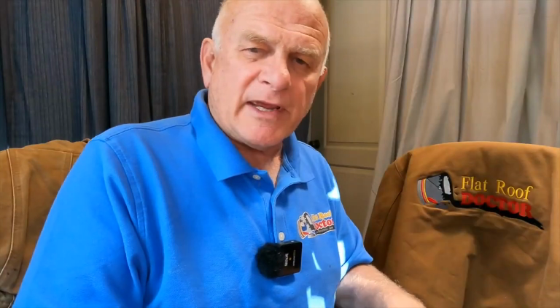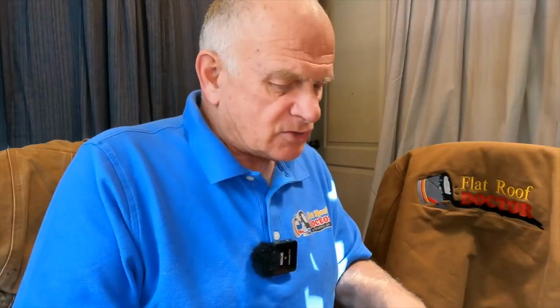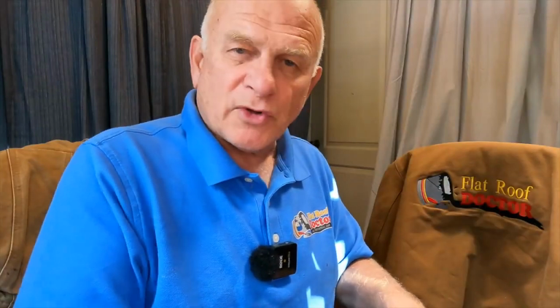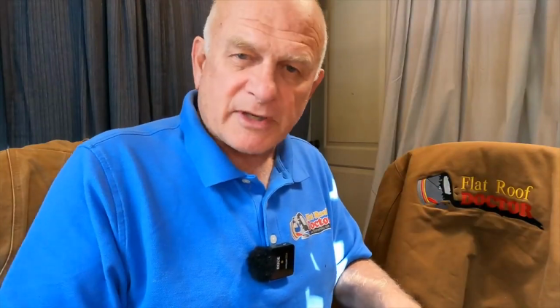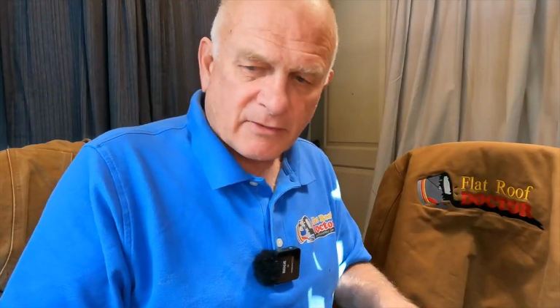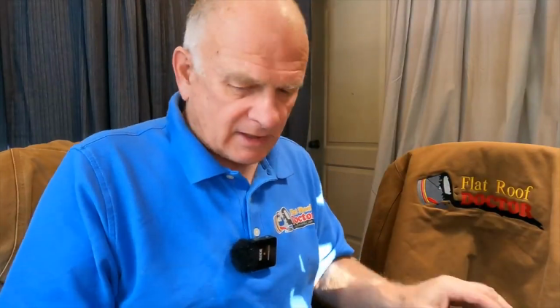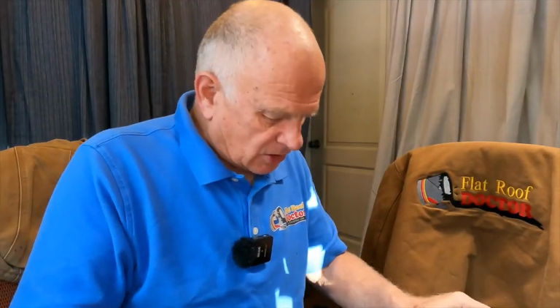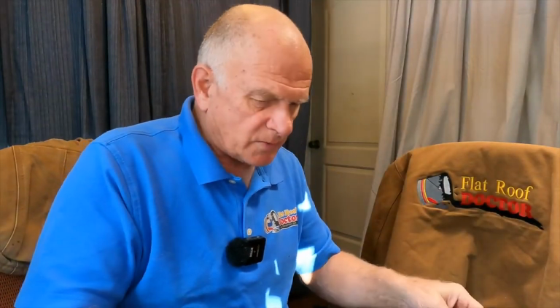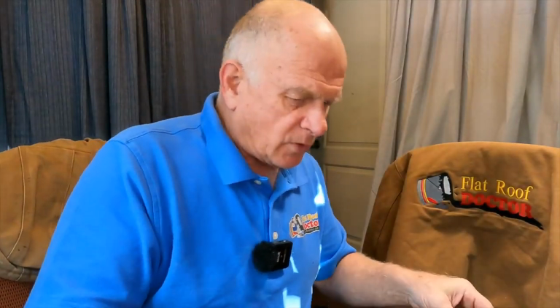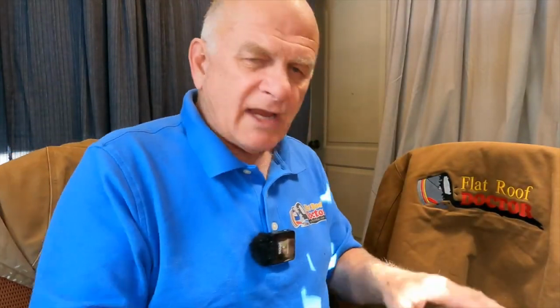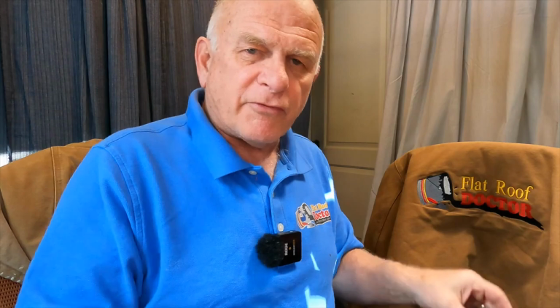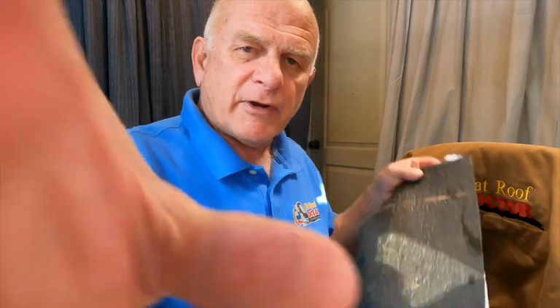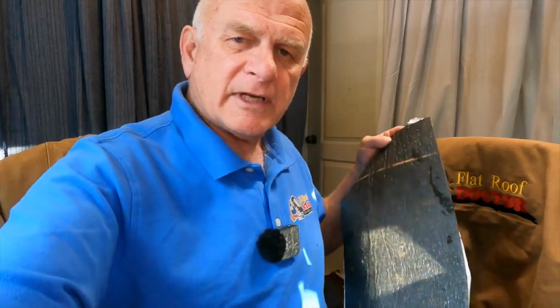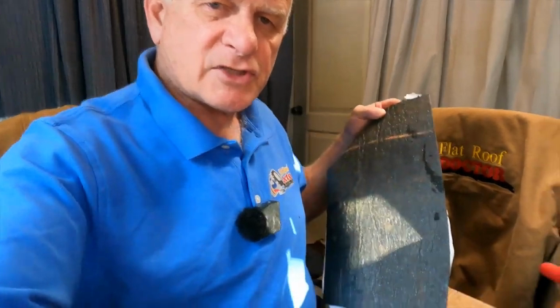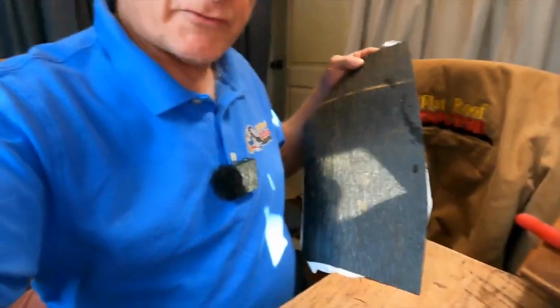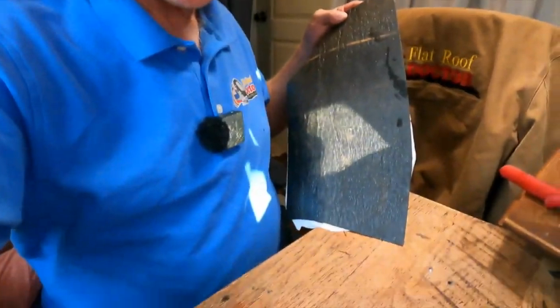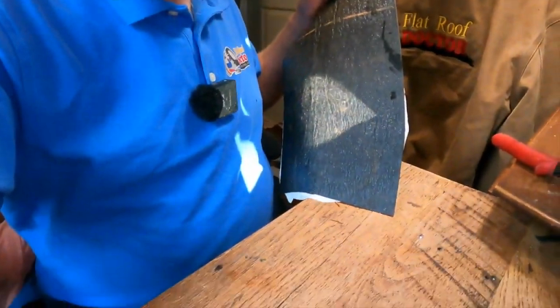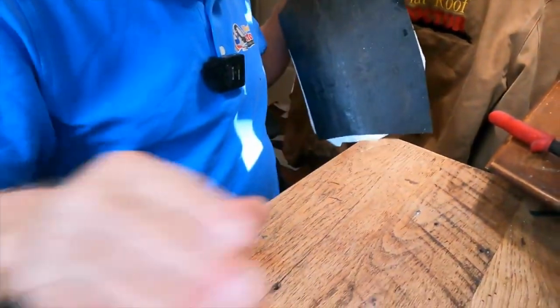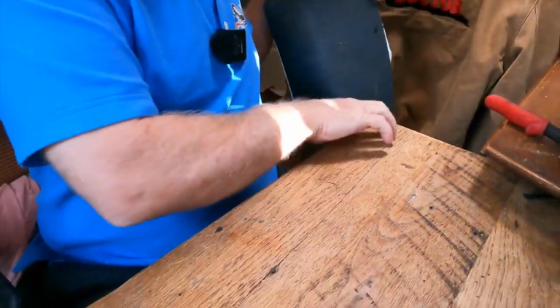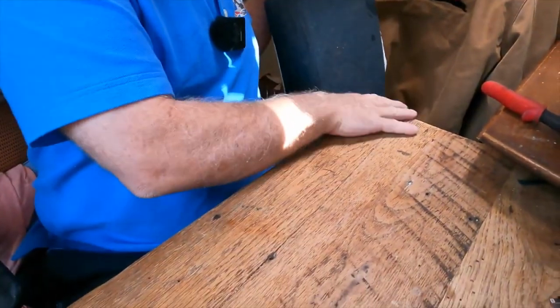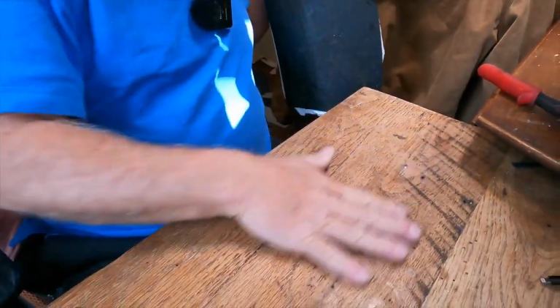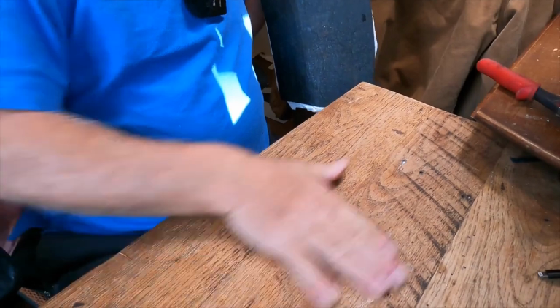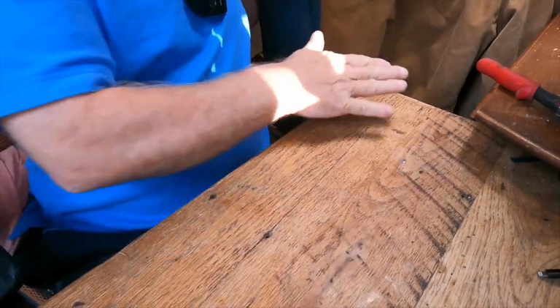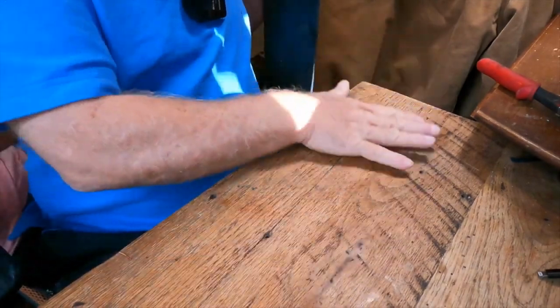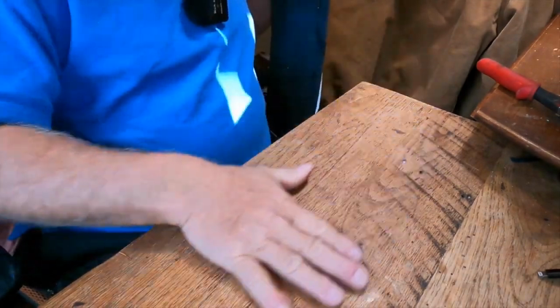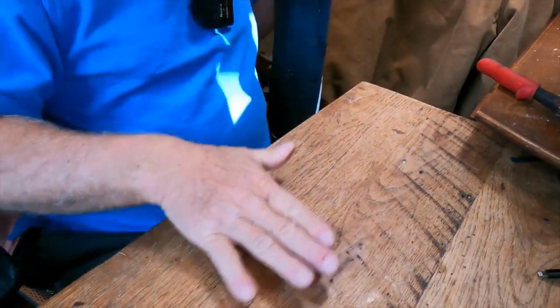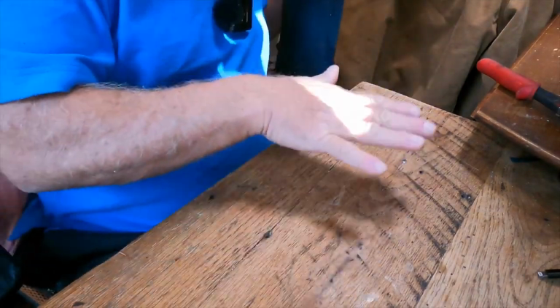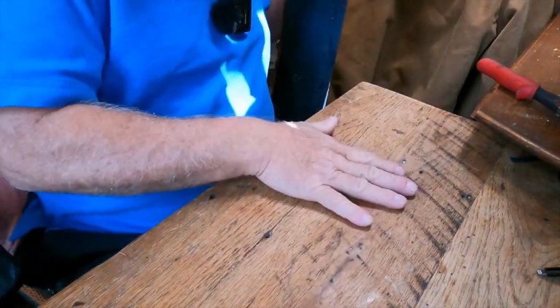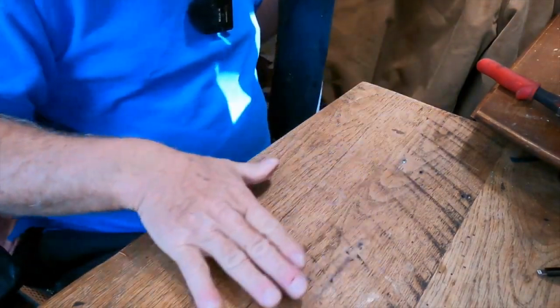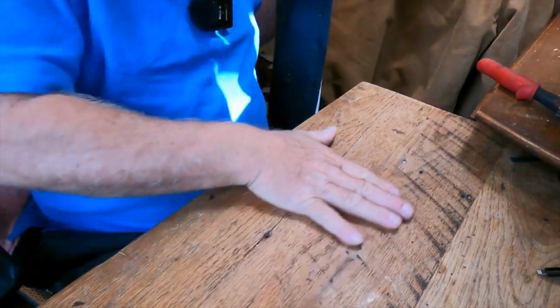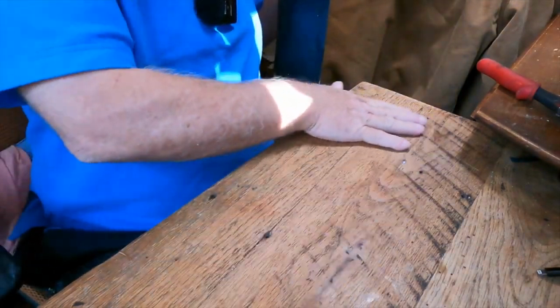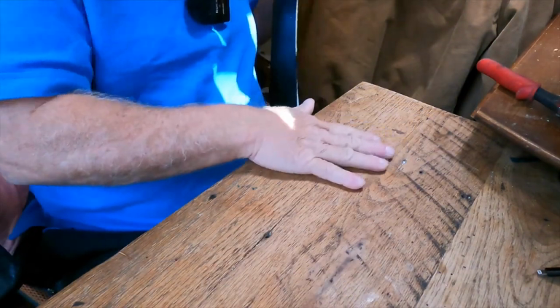Once I've removed that, I want to show you the proper way to install this peel and stick roofing. When you have a roof — let's say this is your roof surface — it can be an existing roof, it can be plywood, doesn't matter.